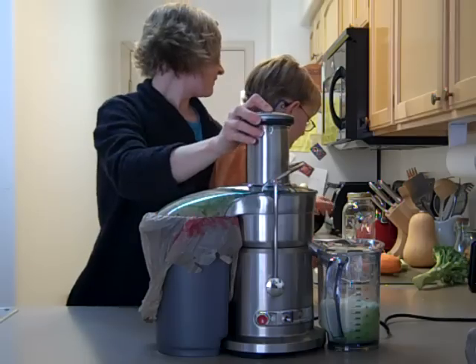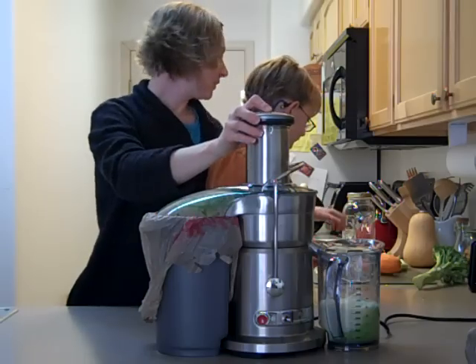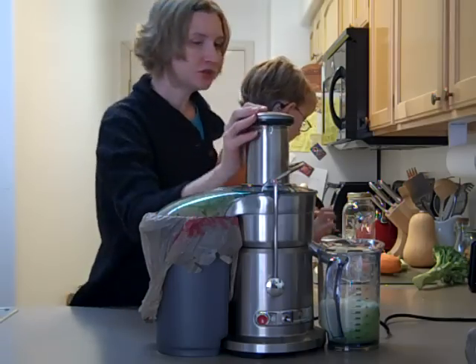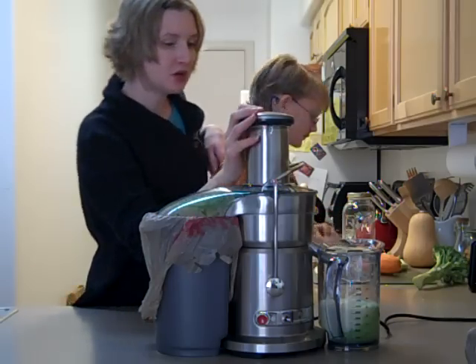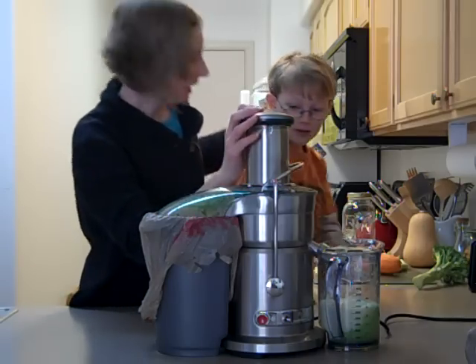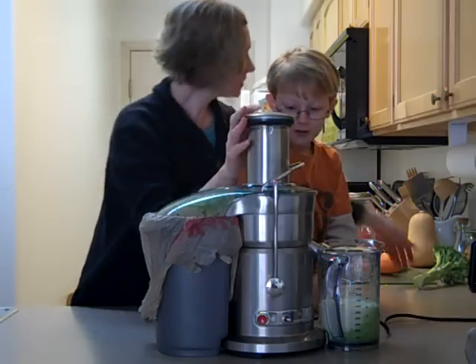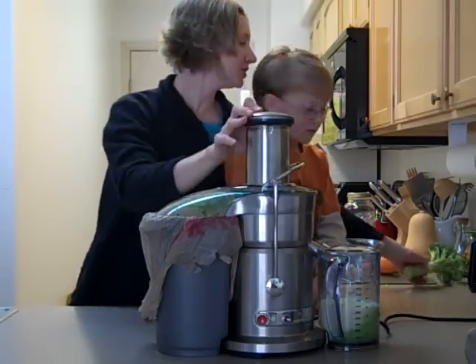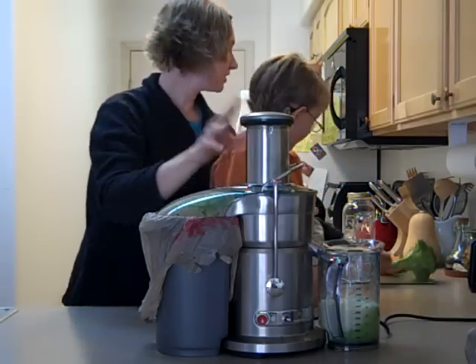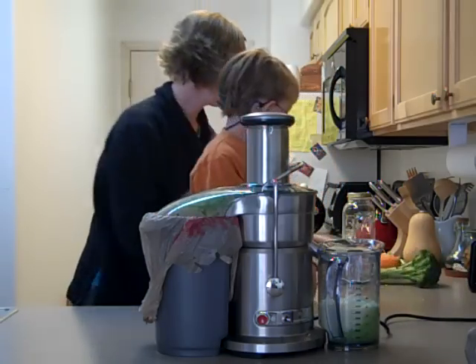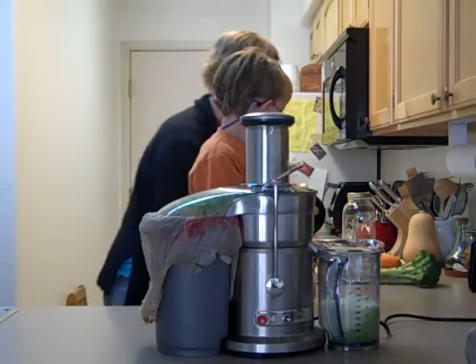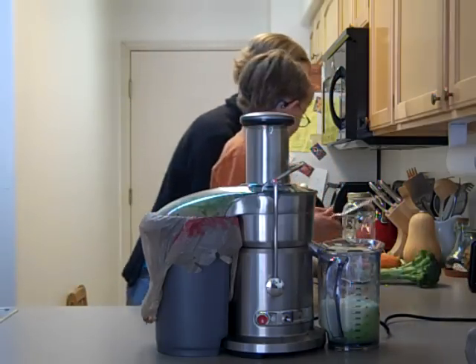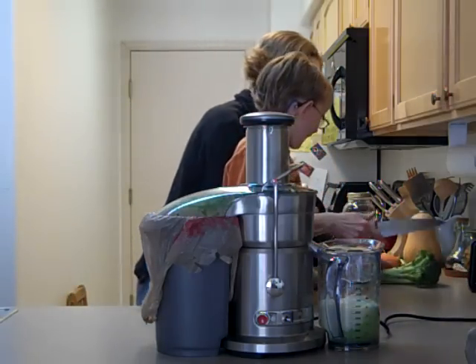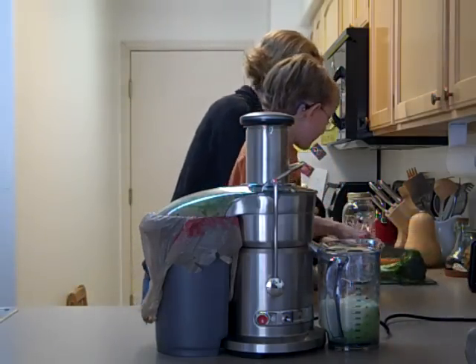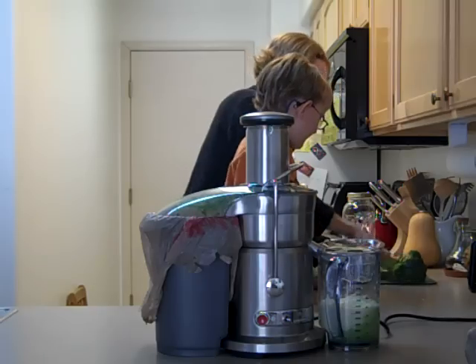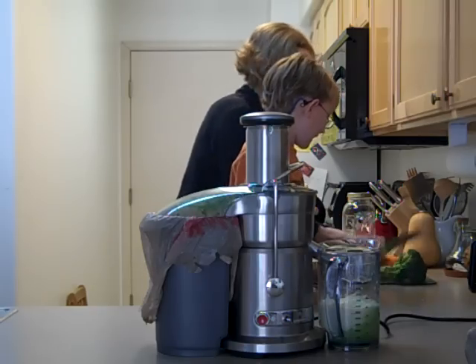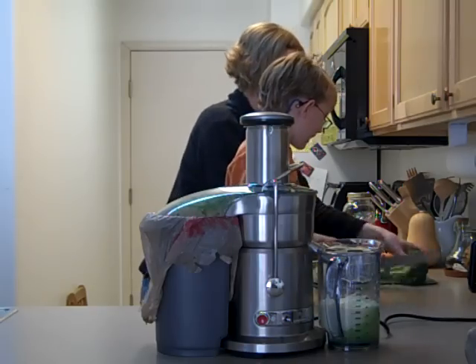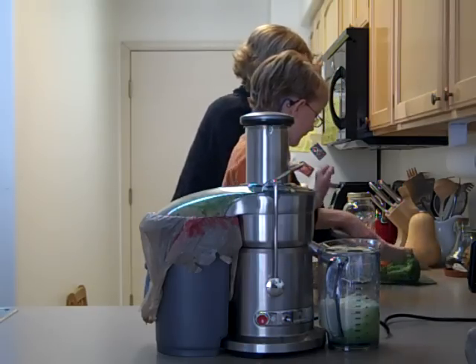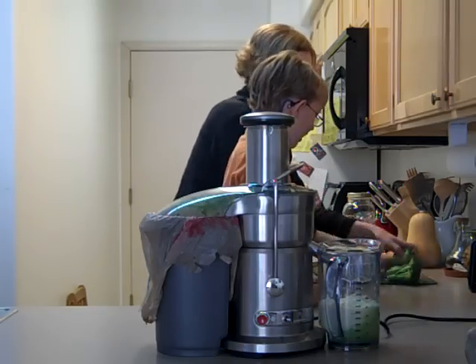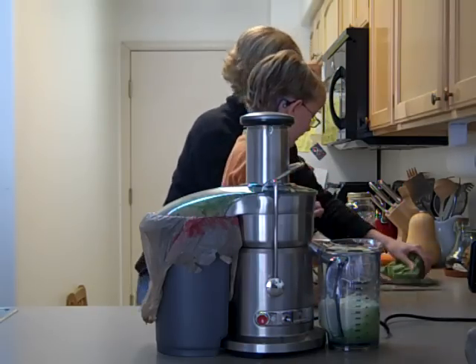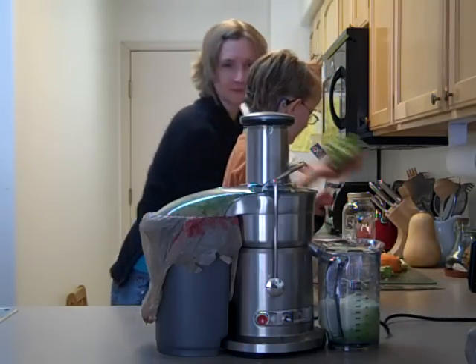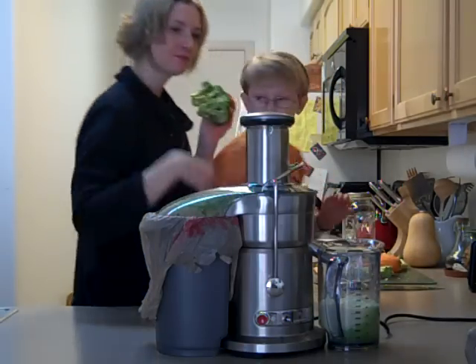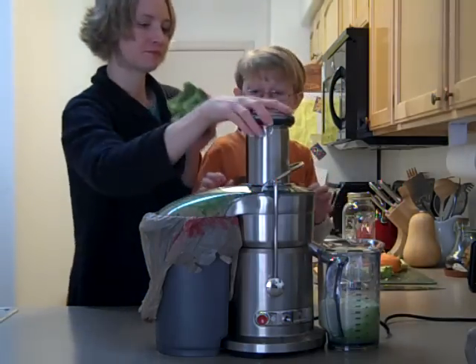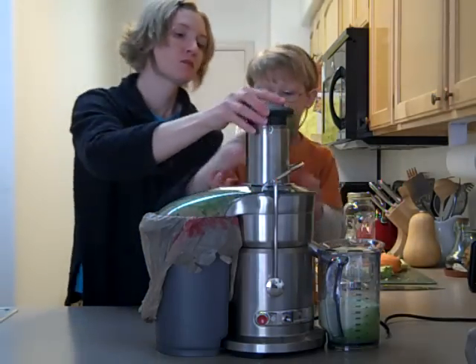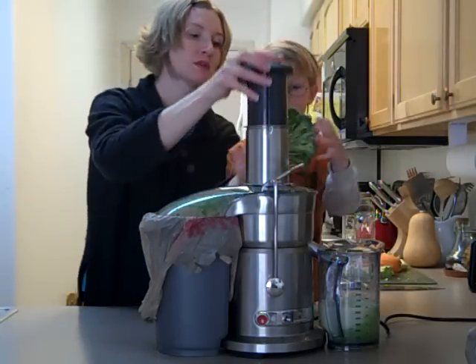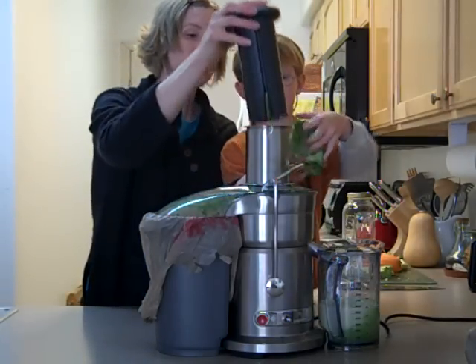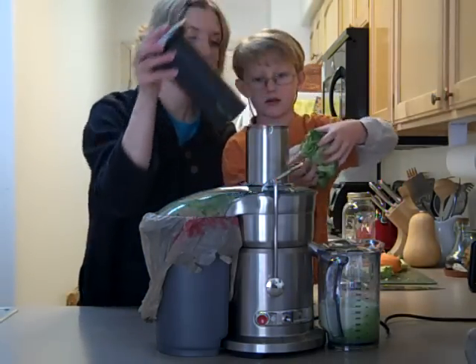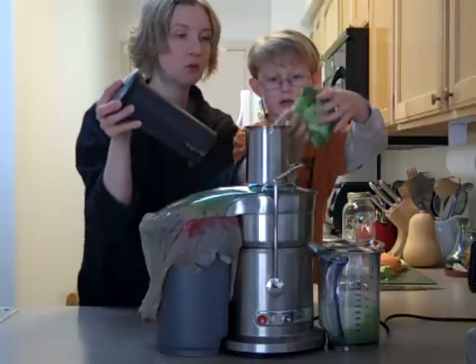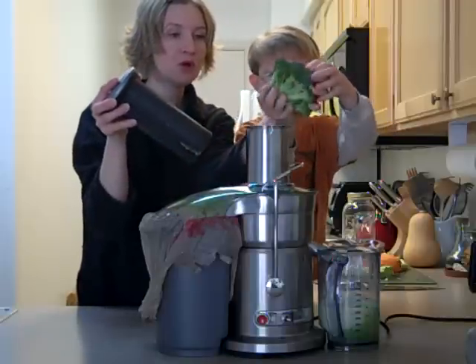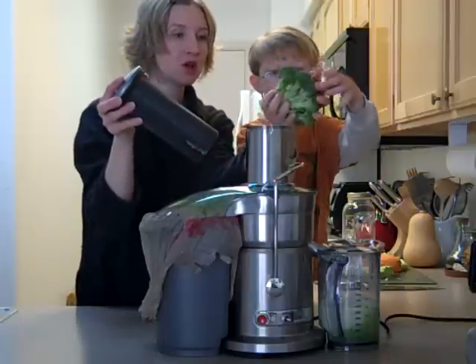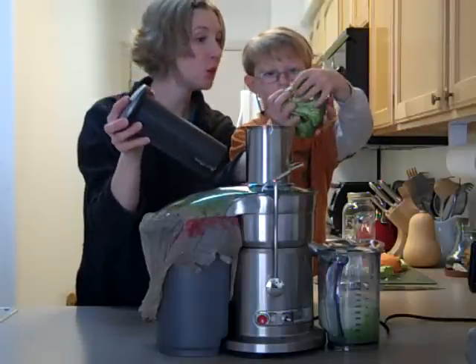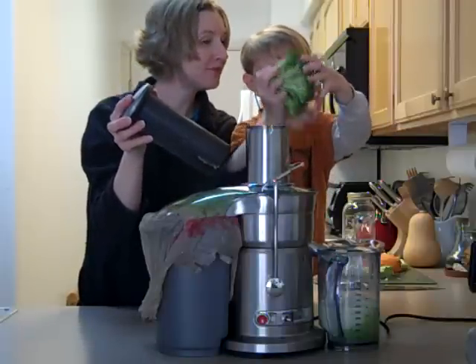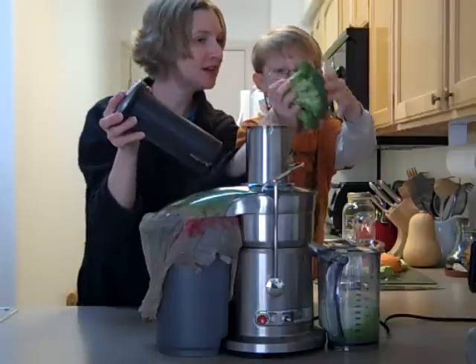Then we're going to do the head of the broccoli on low. One whole head of broccoli, one half at a time.